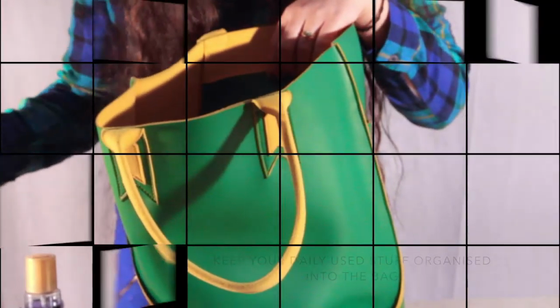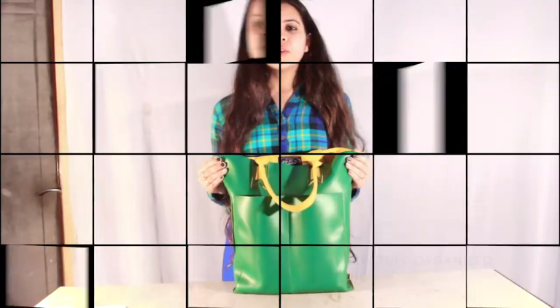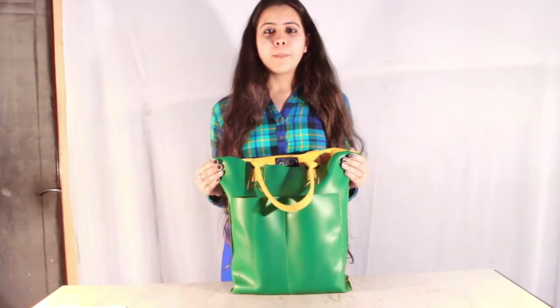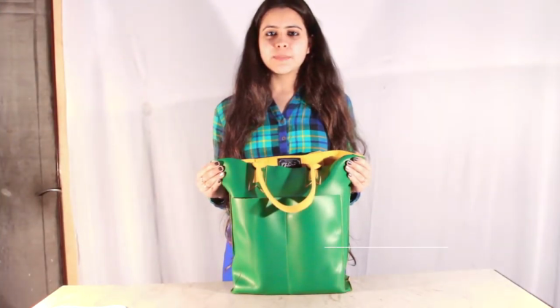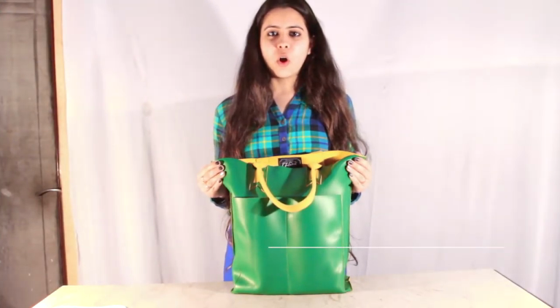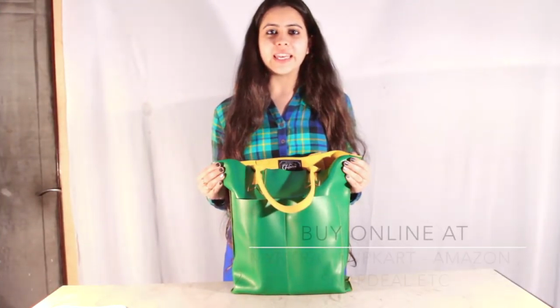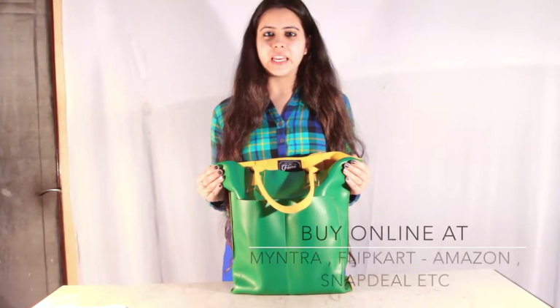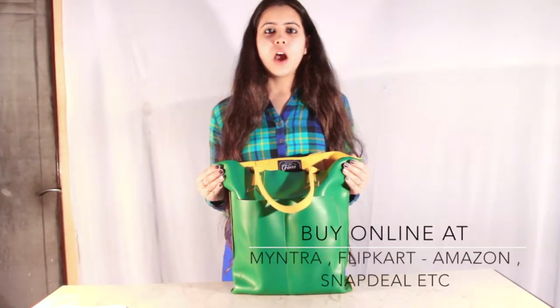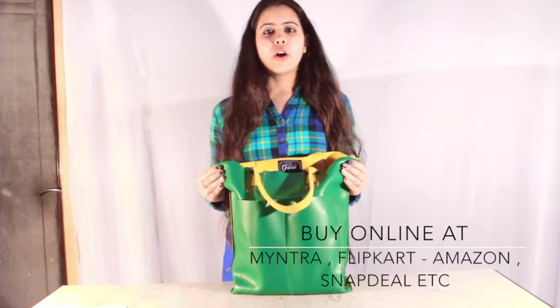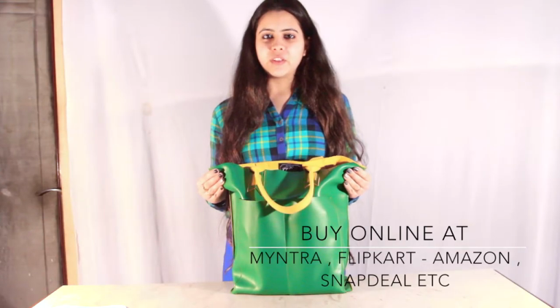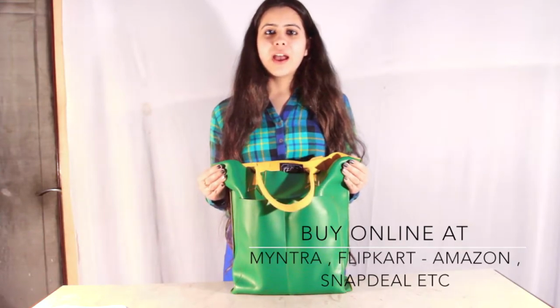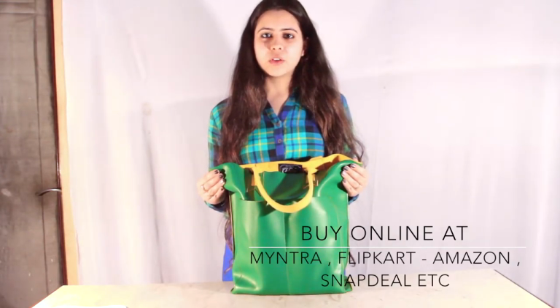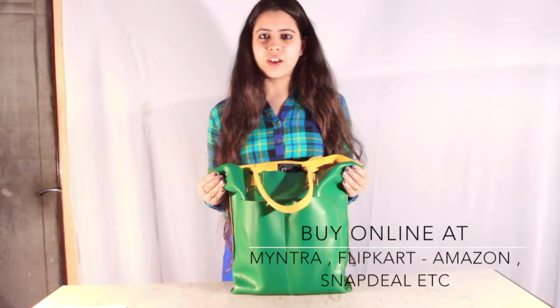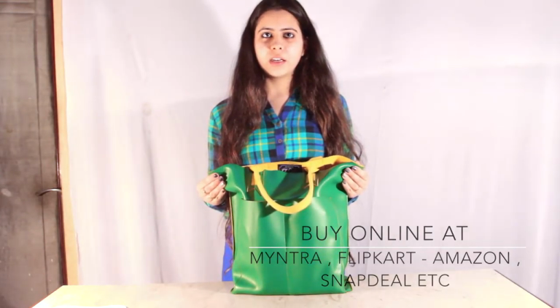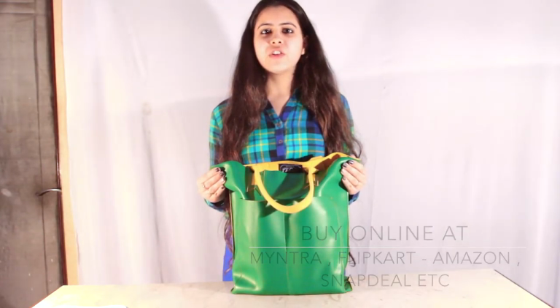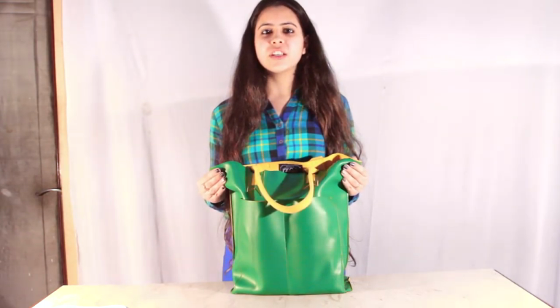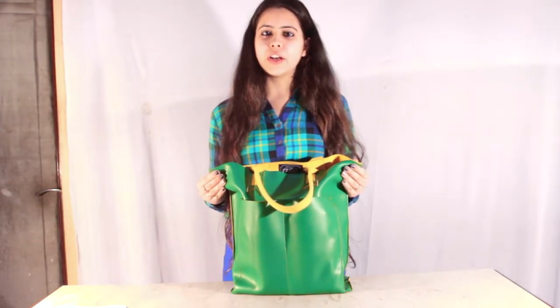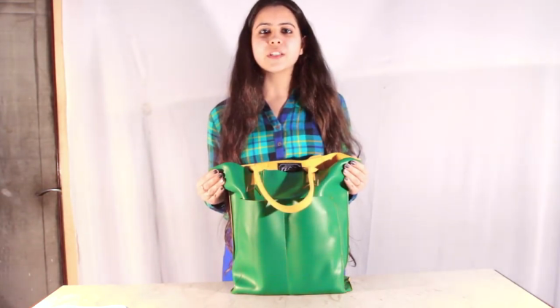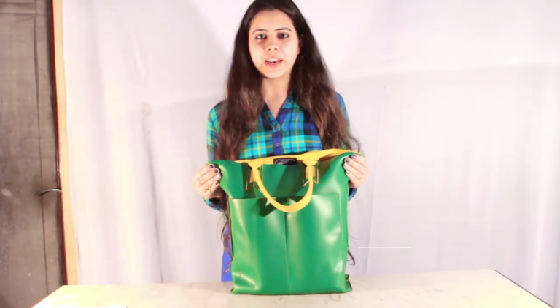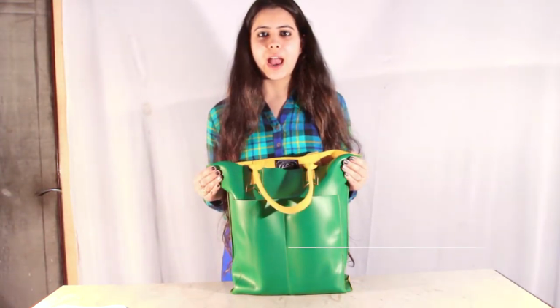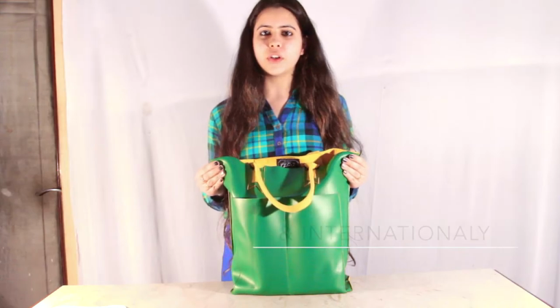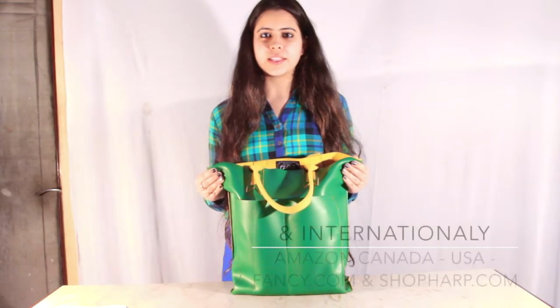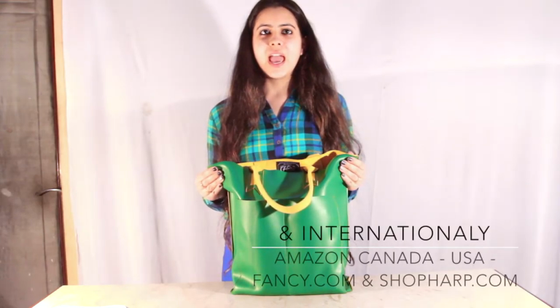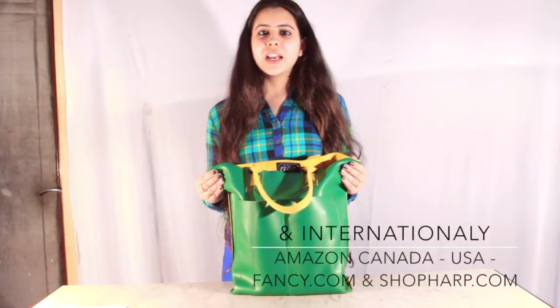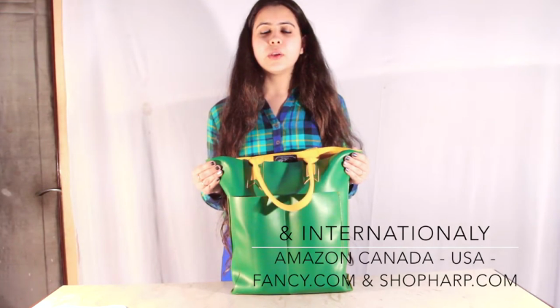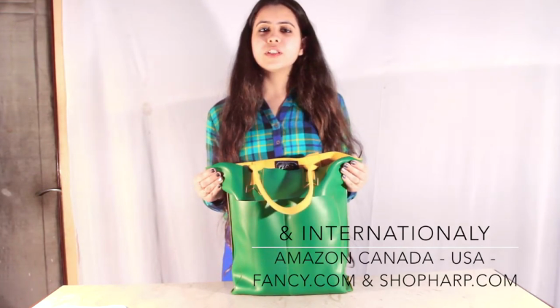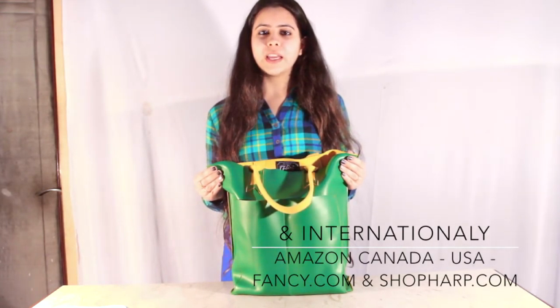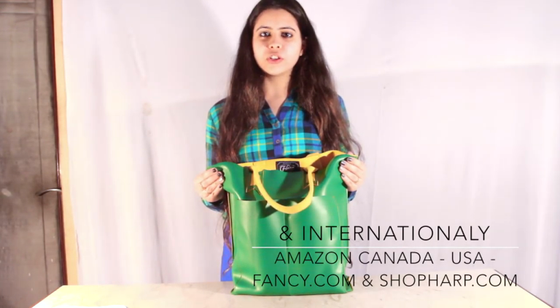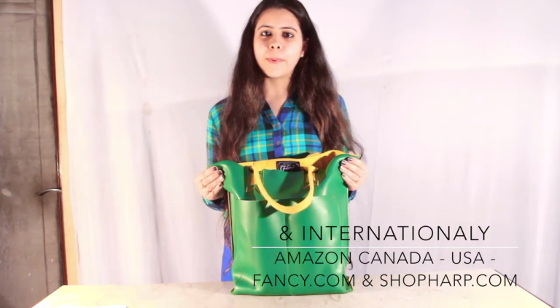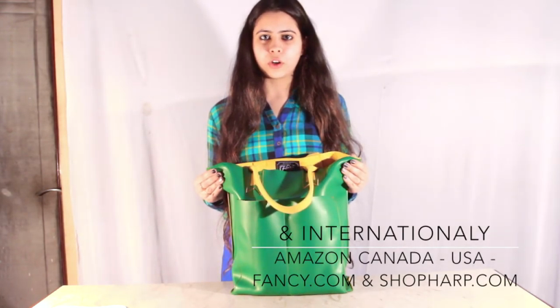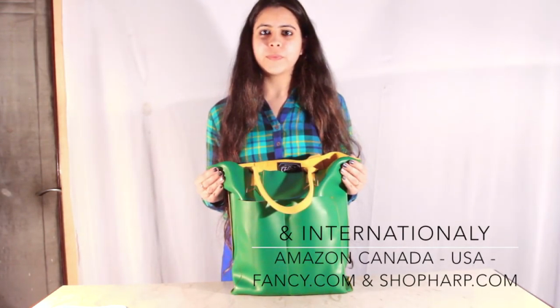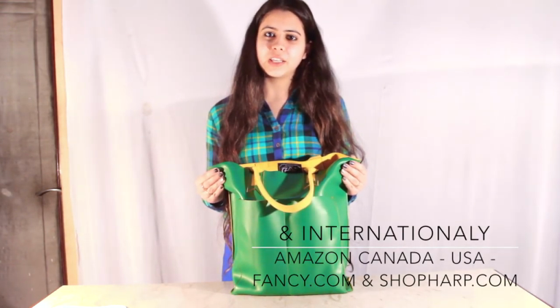You can buy this bag online in India on Myntra, Amazon, and Flipkart, internationally on Amazon Canada, Amazon USA, and you can also buy it on shophub.com. Thank you.